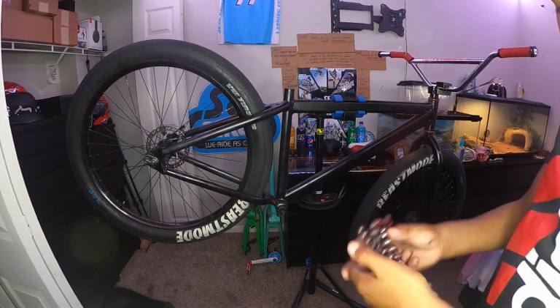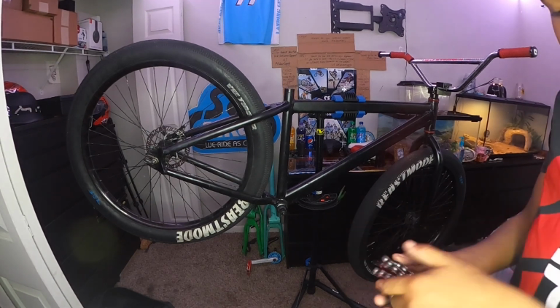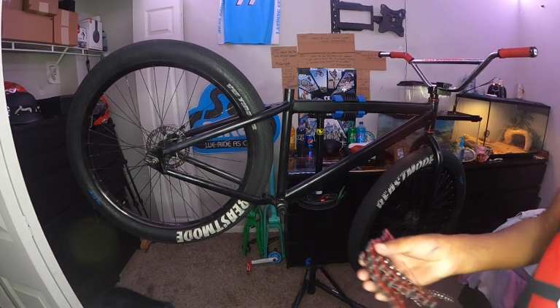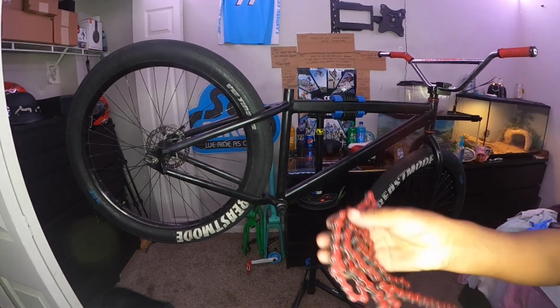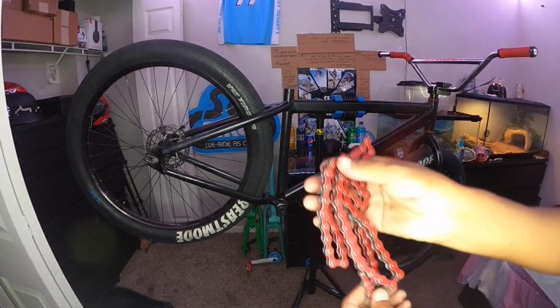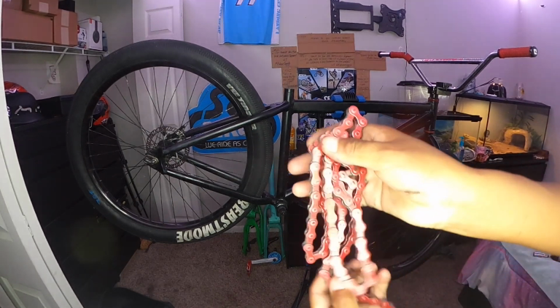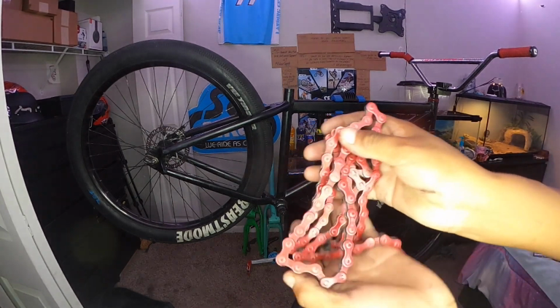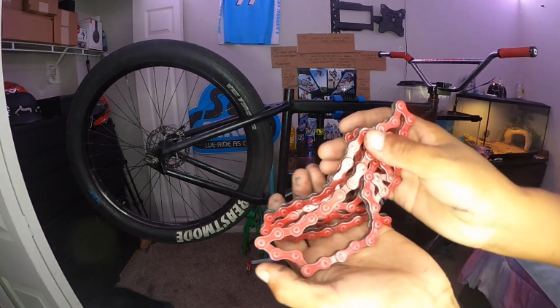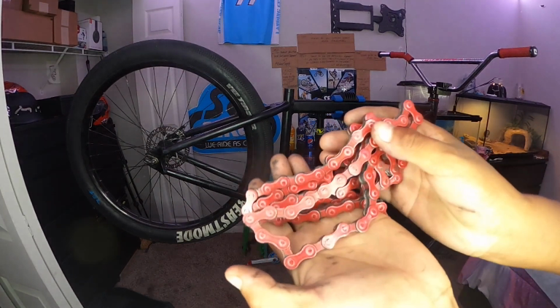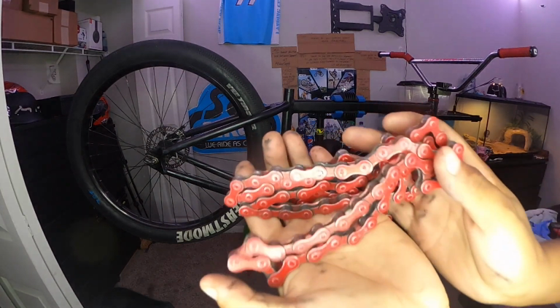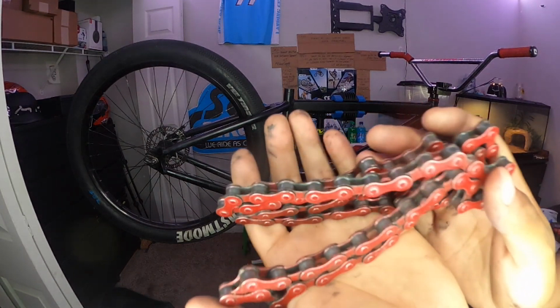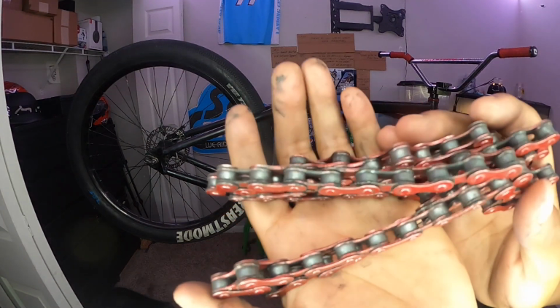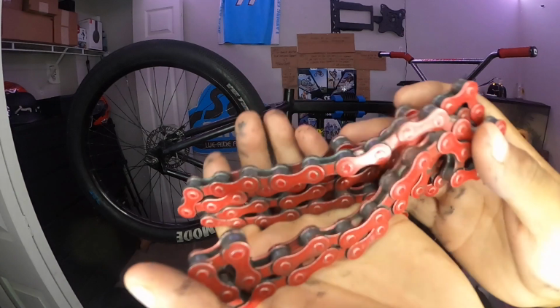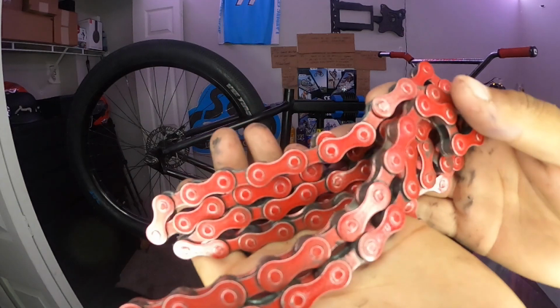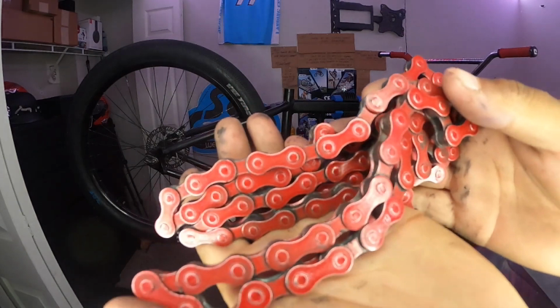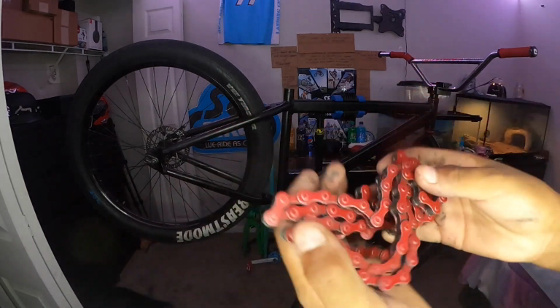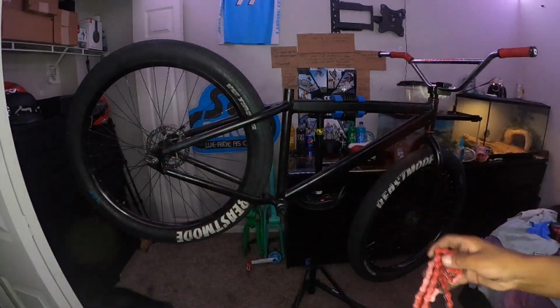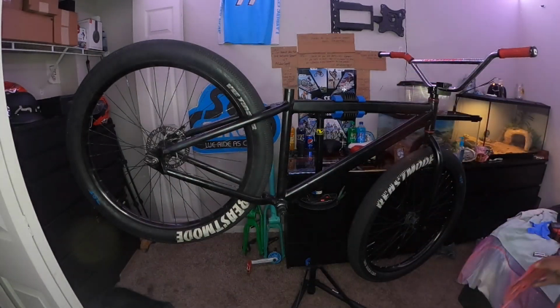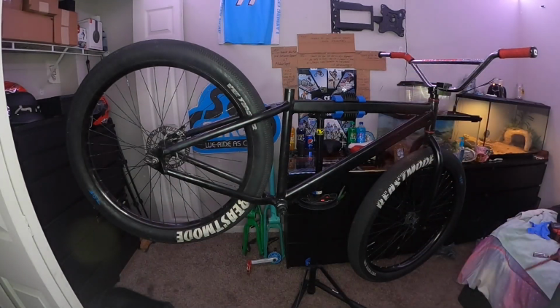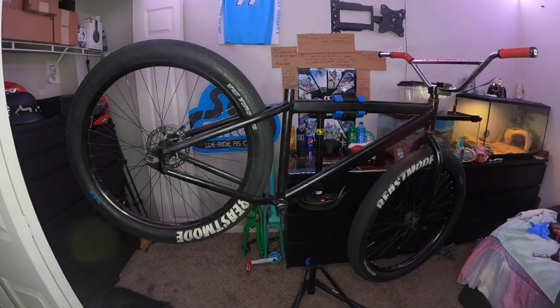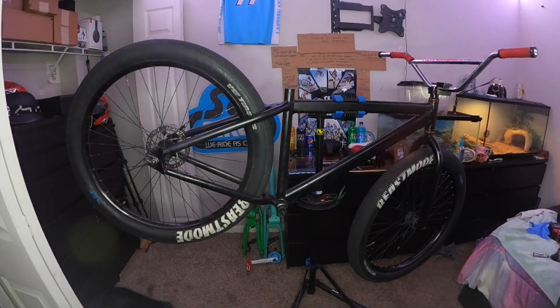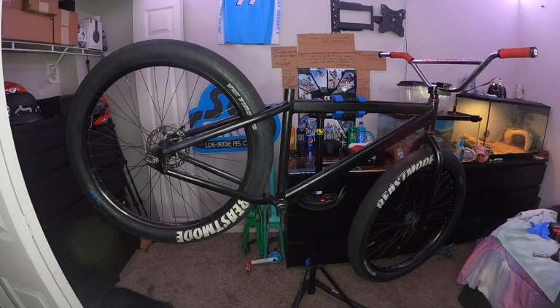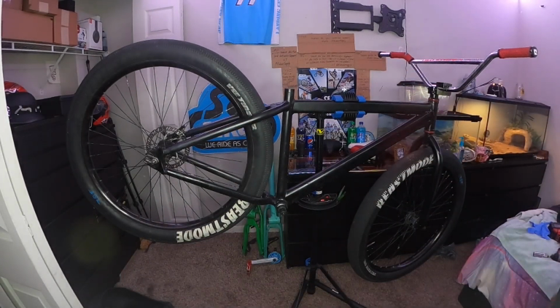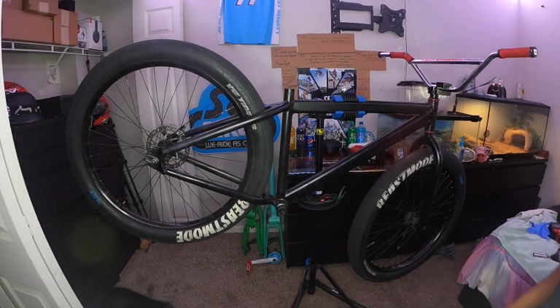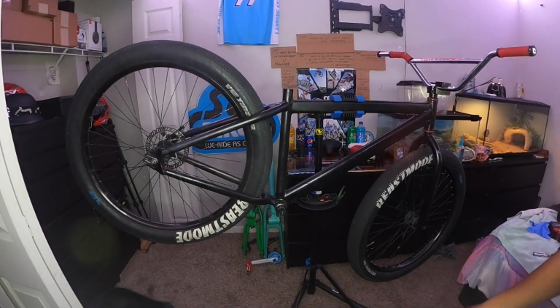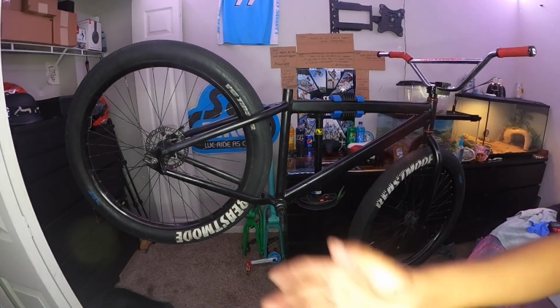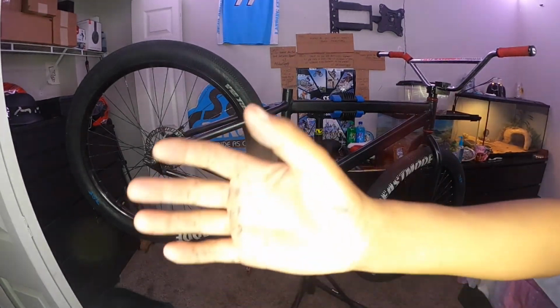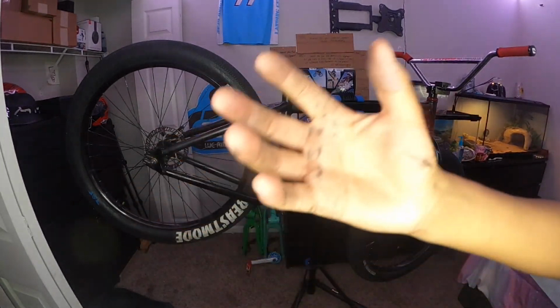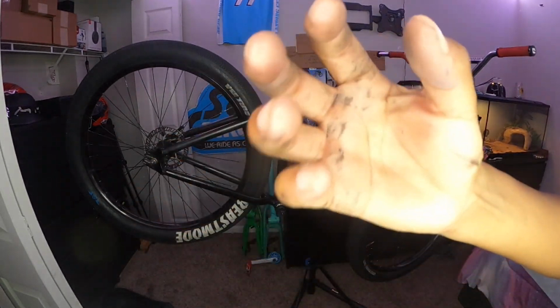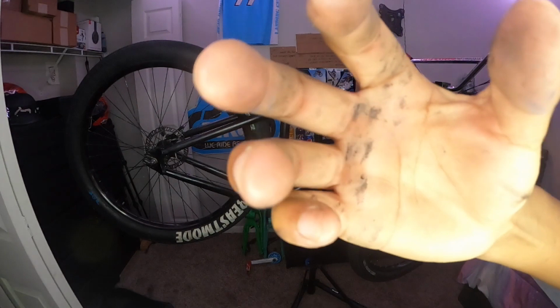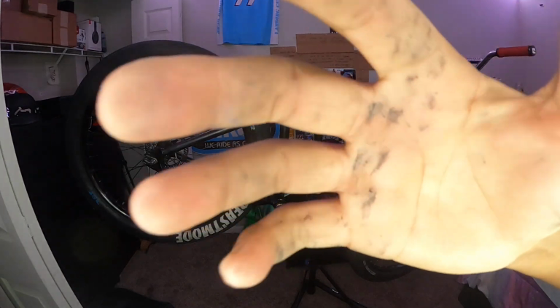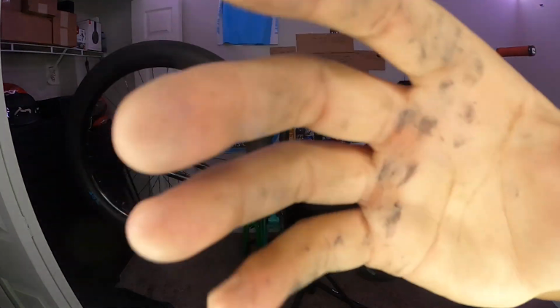I'm gonna find a seat clamp for it, red chains gonna go back on it. Let's continue the time lapse. I am going to be putting some gloves on because I am getting dirty.